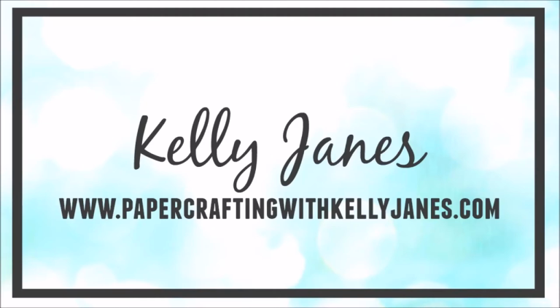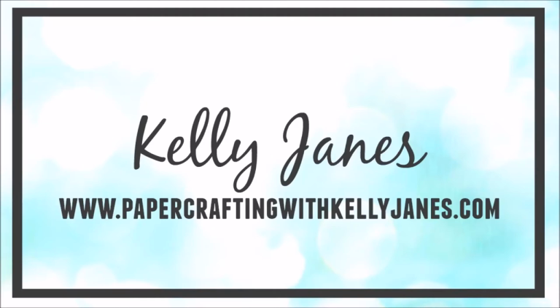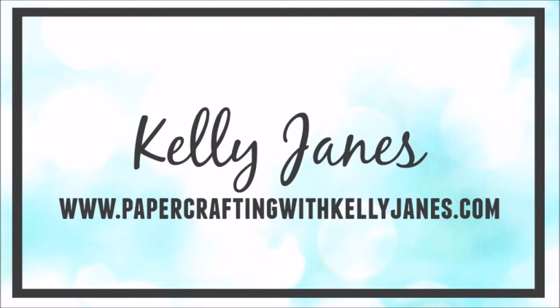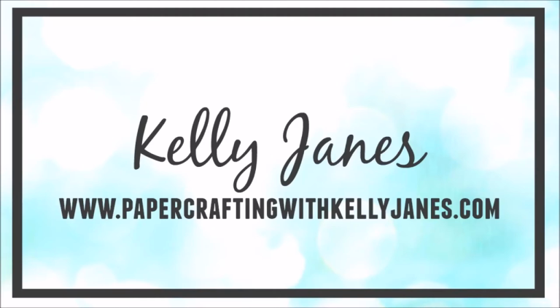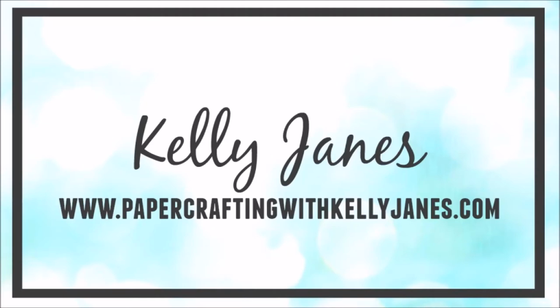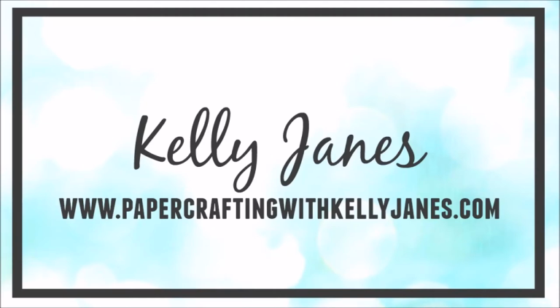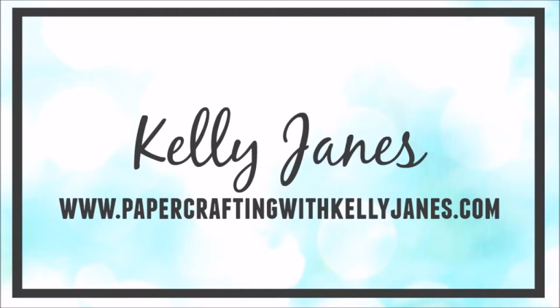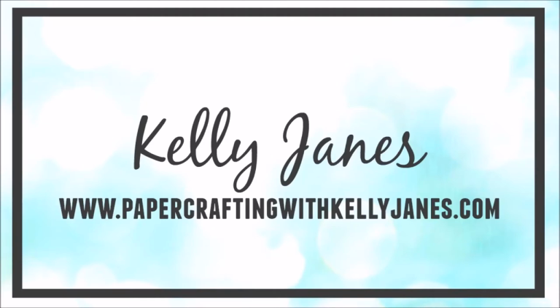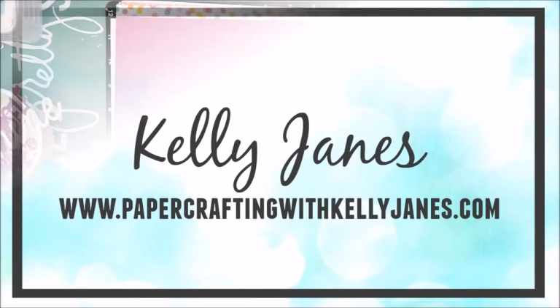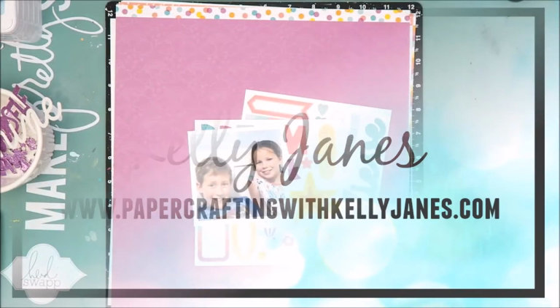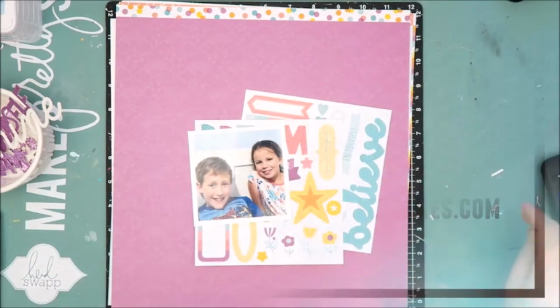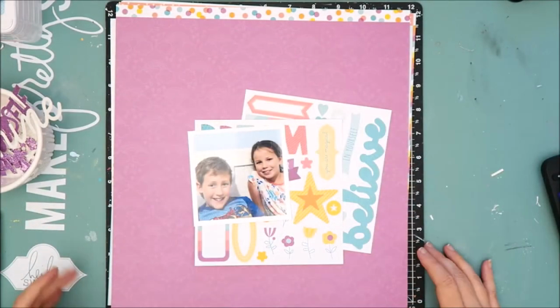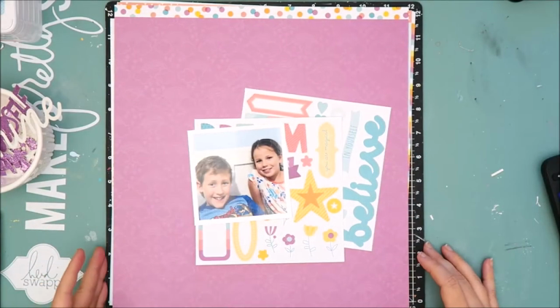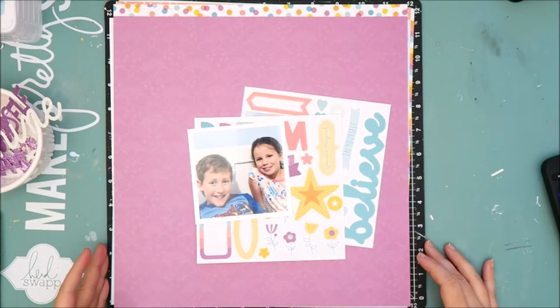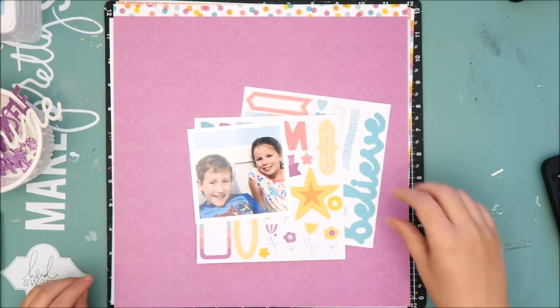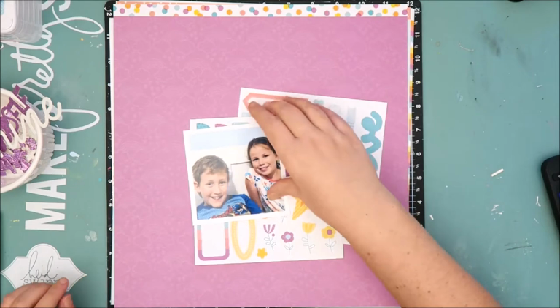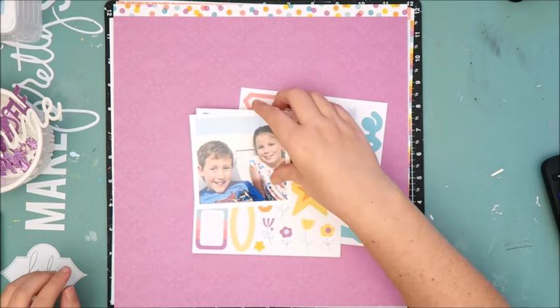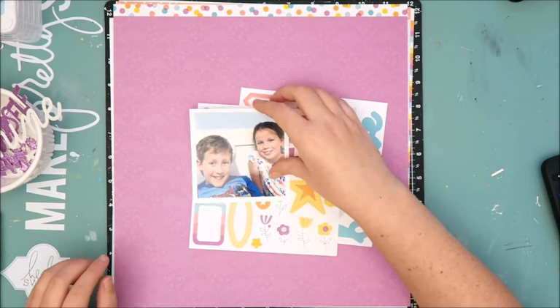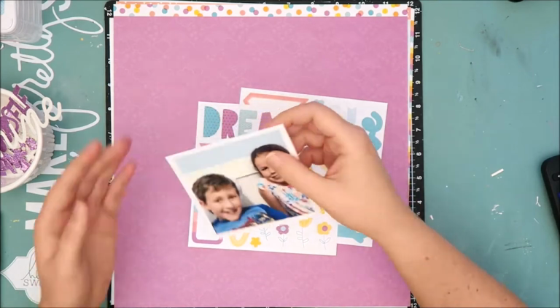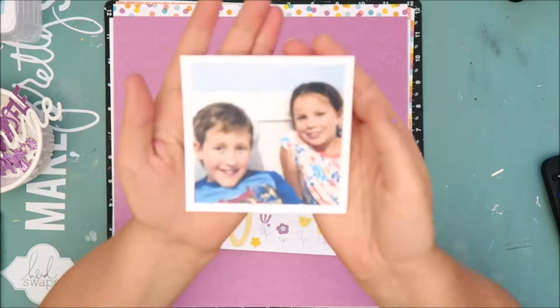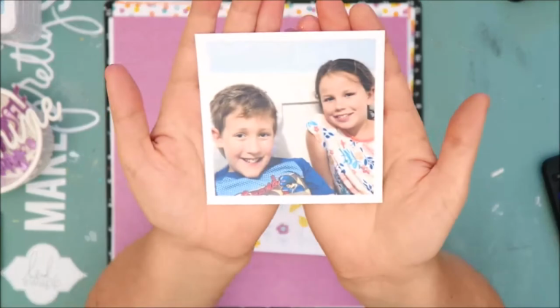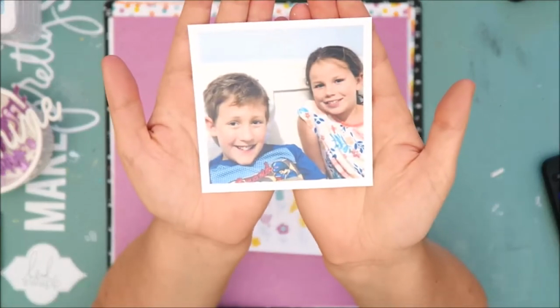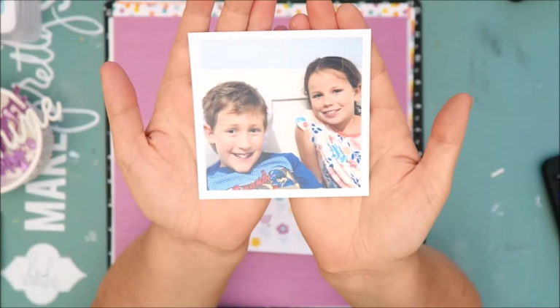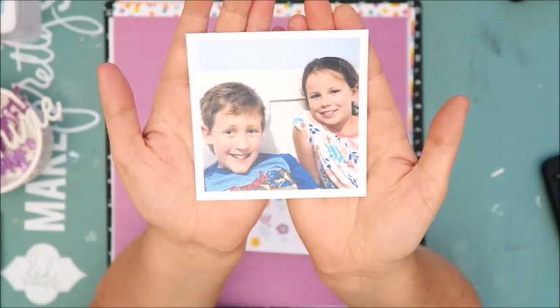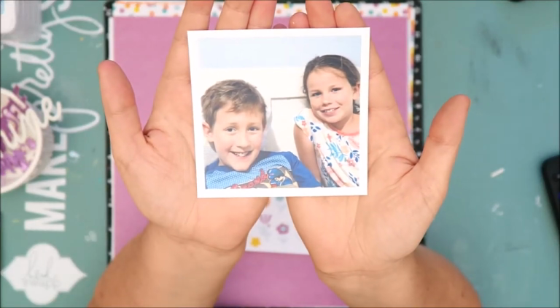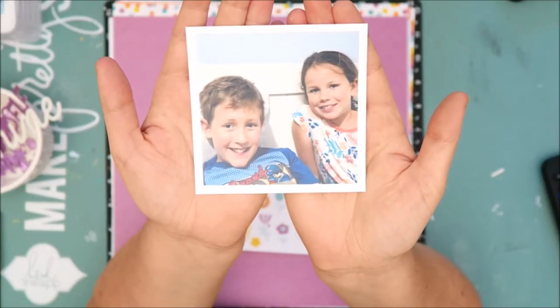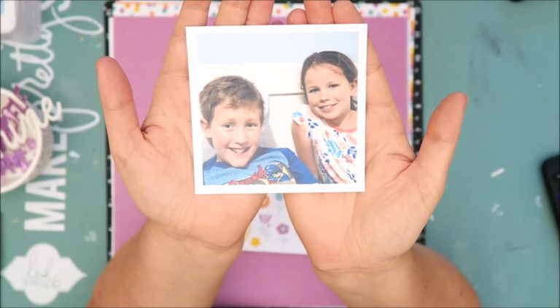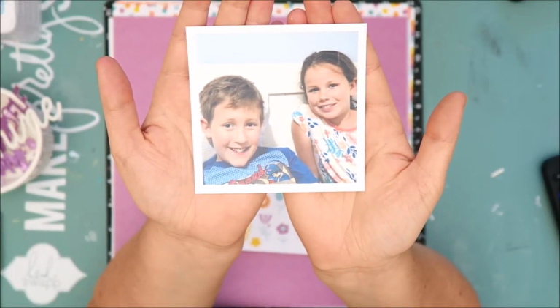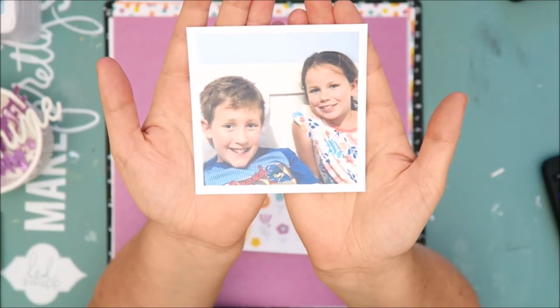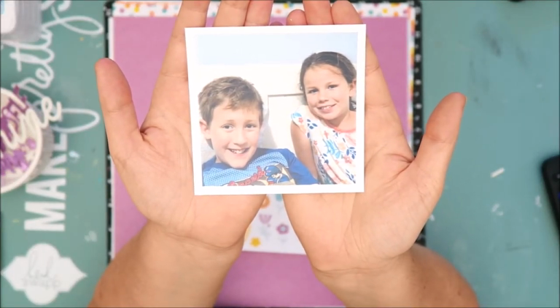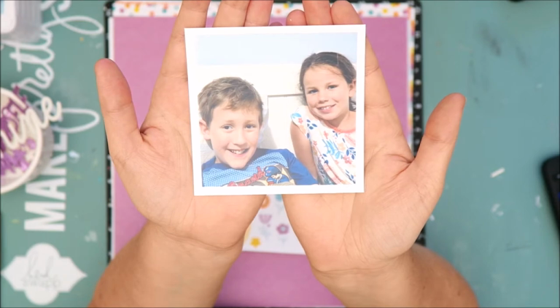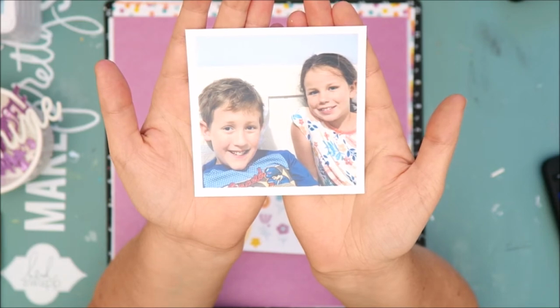Hey everyone, it's Kelly. Thanks for joining me. I am back with a new 12x12 scrapbook layout process video and today I'm going to be using the Little Dreamer collection from Close to My Heart.